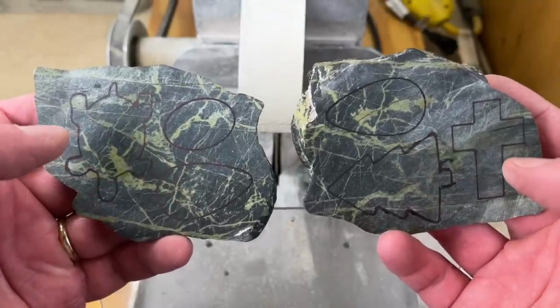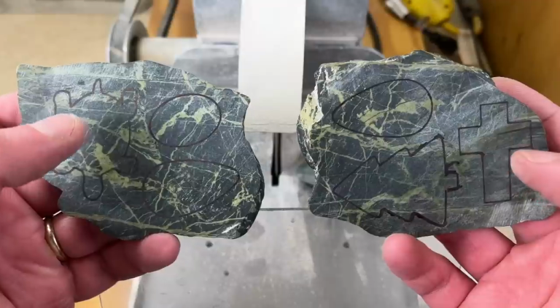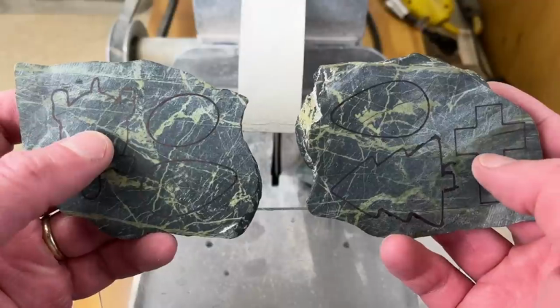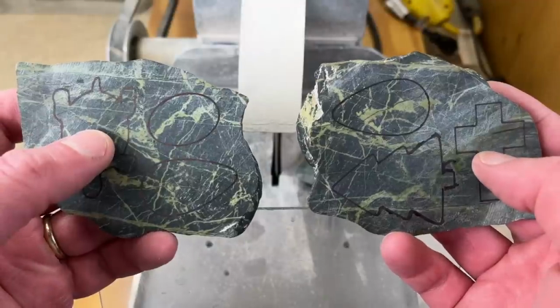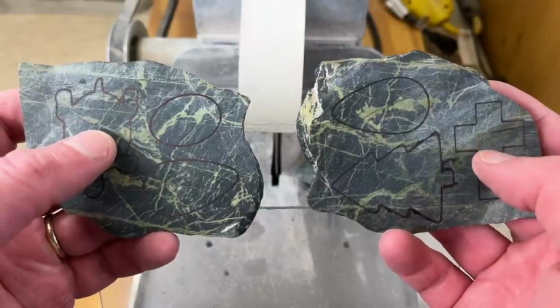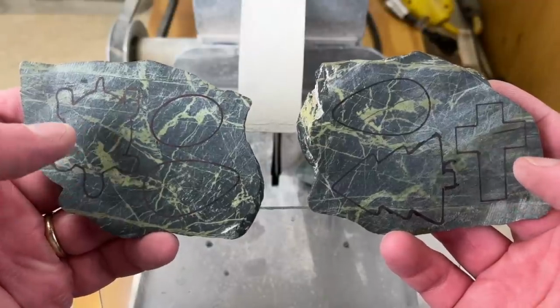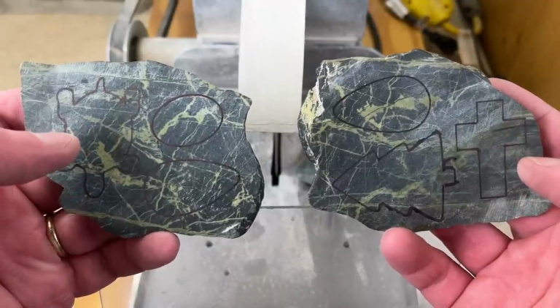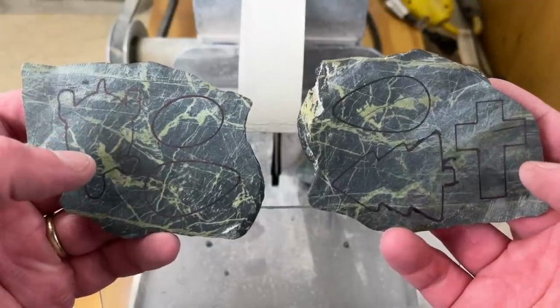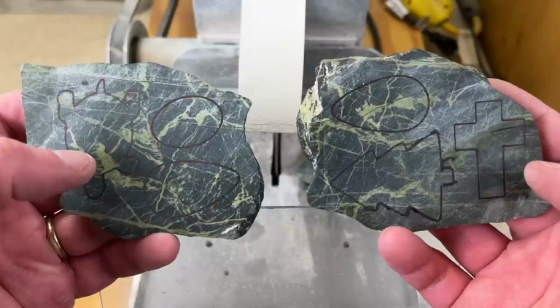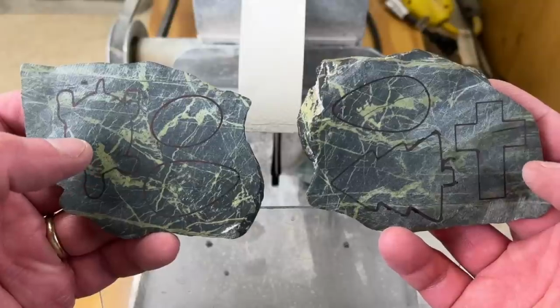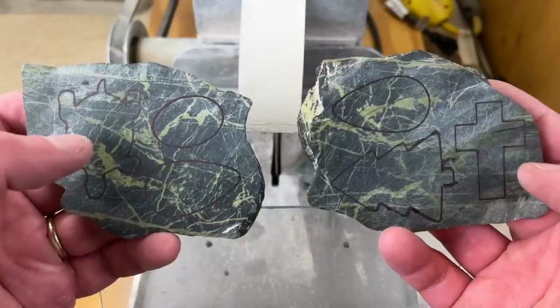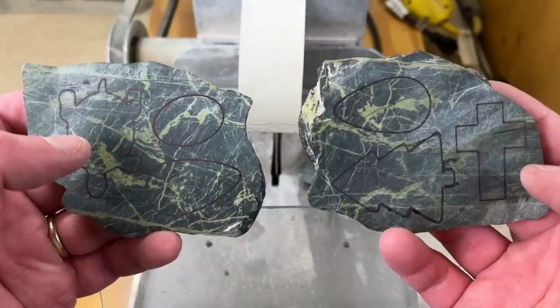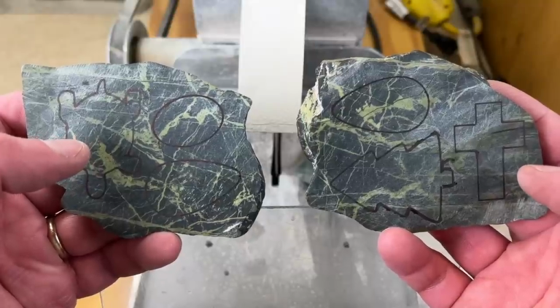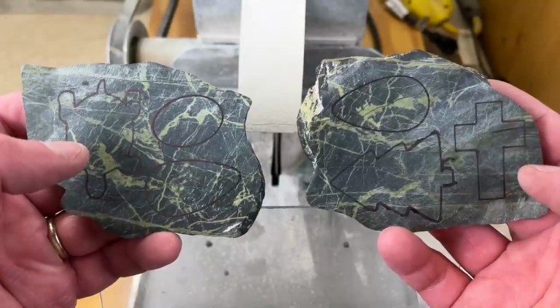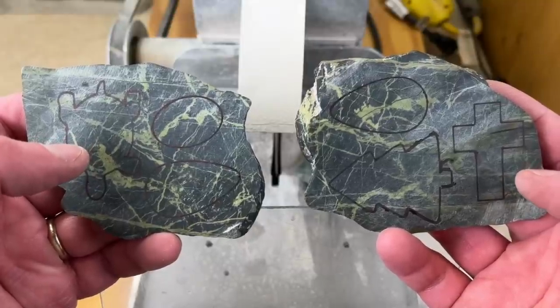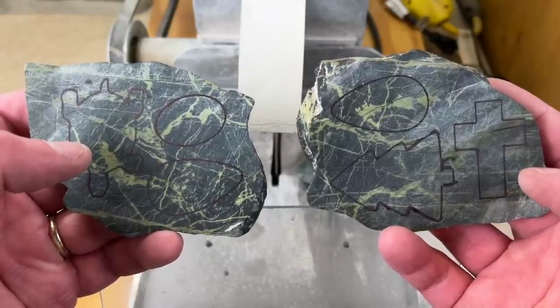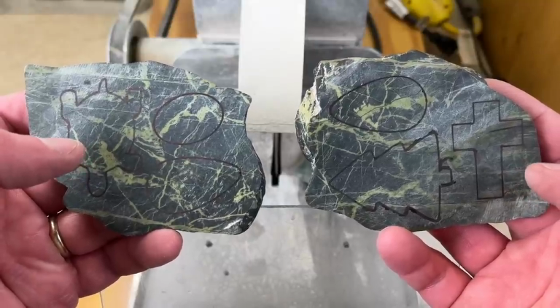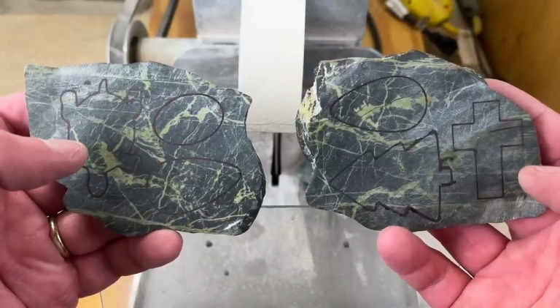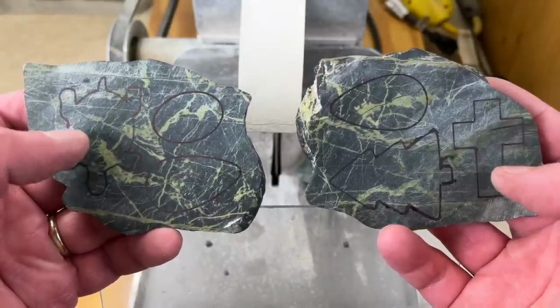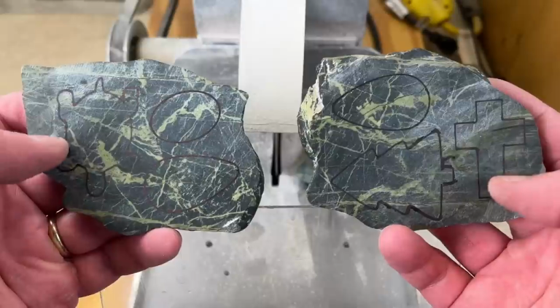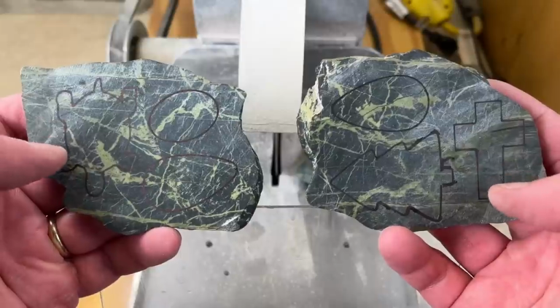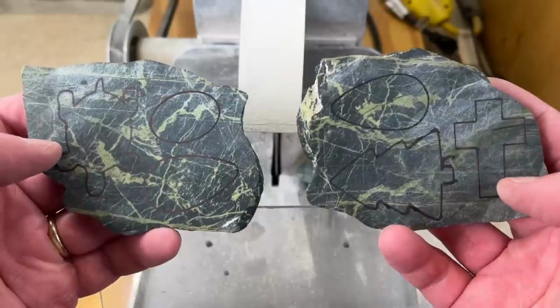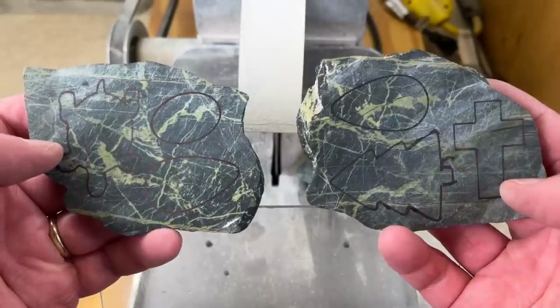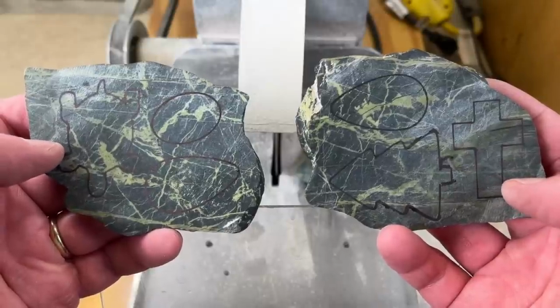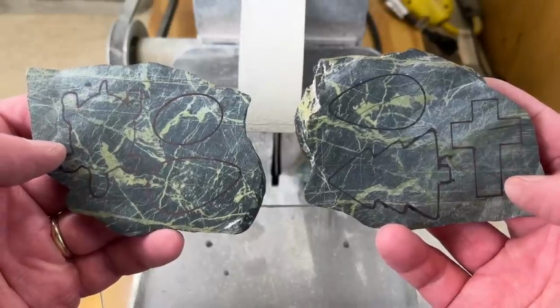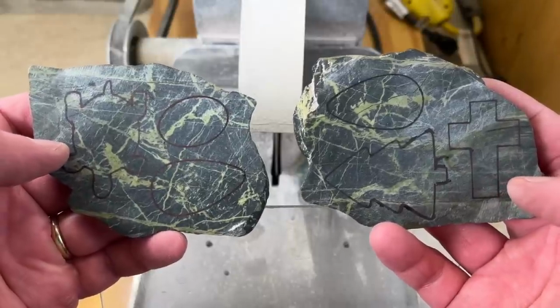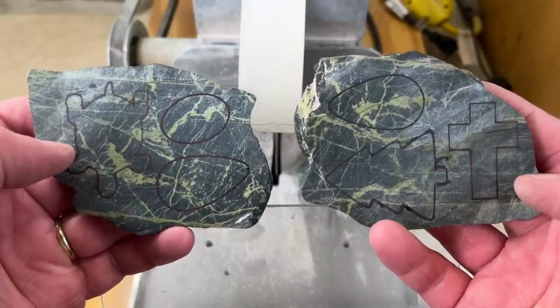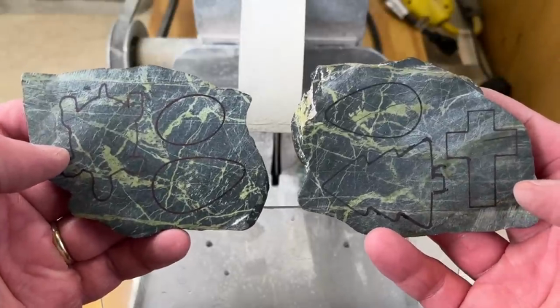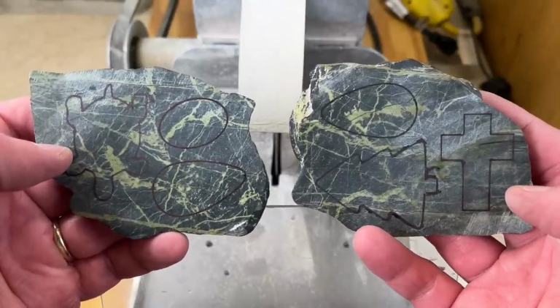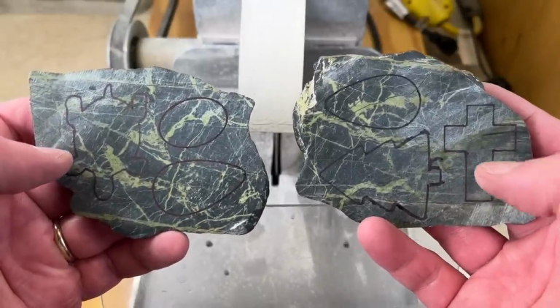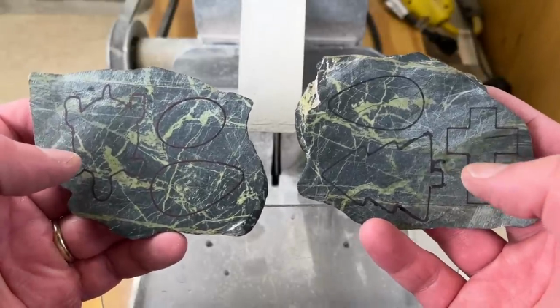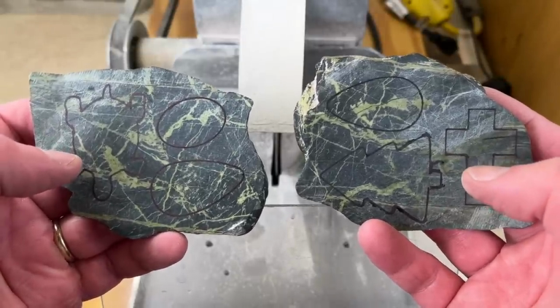For the turtle and the cross, I'll cut right up to the lines, because those are just going to get thrown in the tumbler. The edges are going to get tumbled a little bit anyhow, so it doesn't need to be quite as precise as the pendants do.